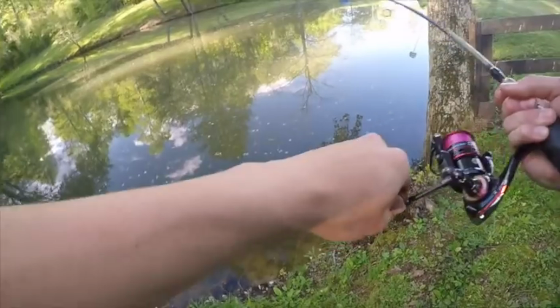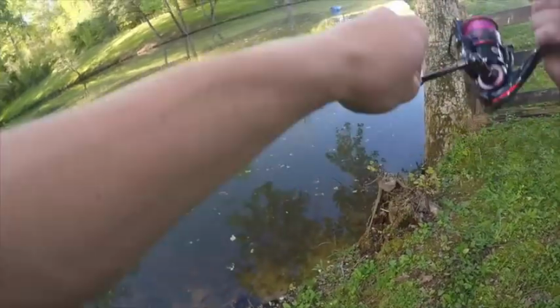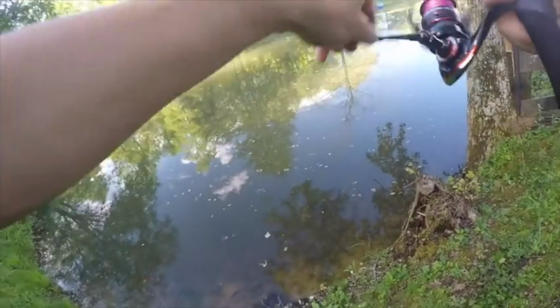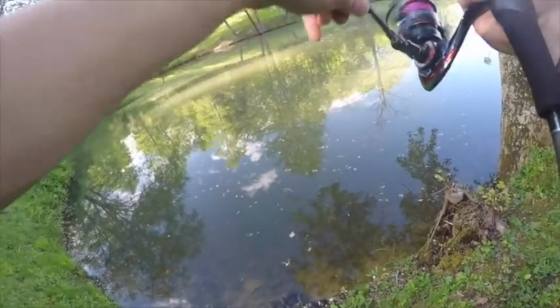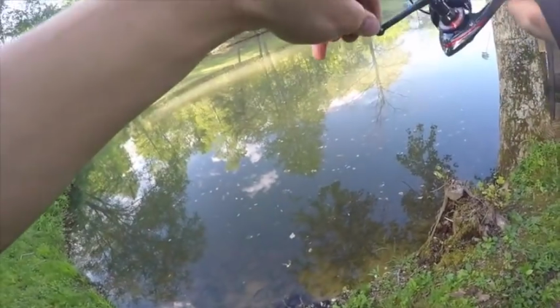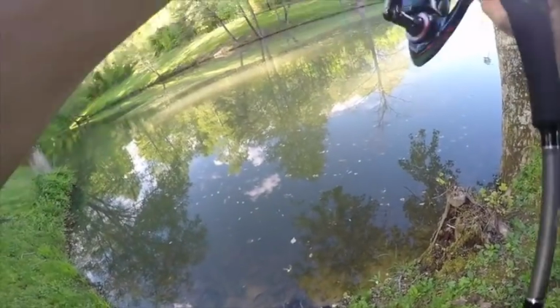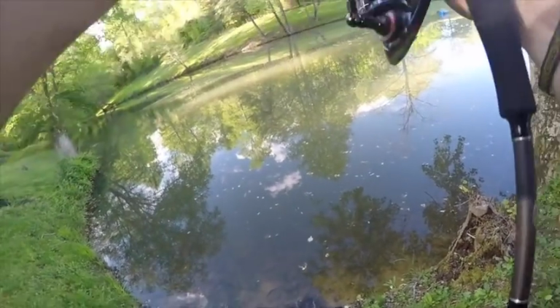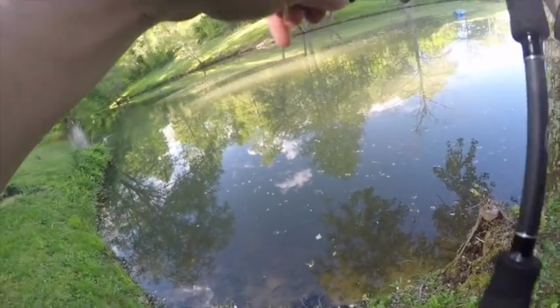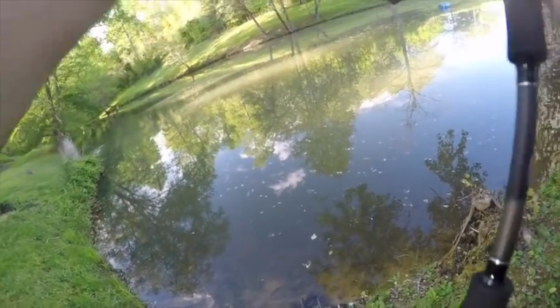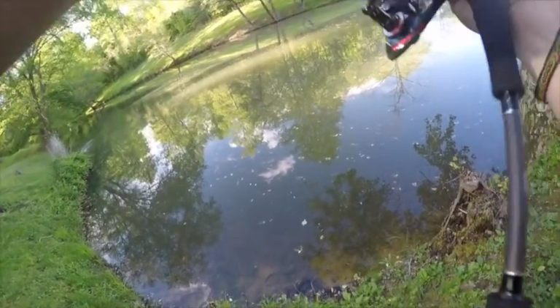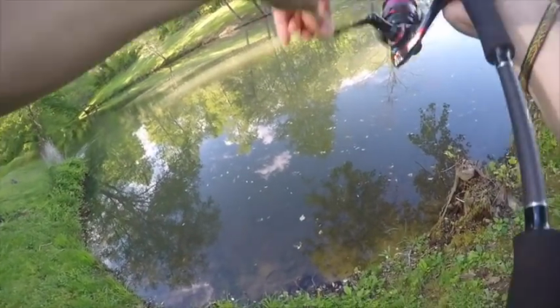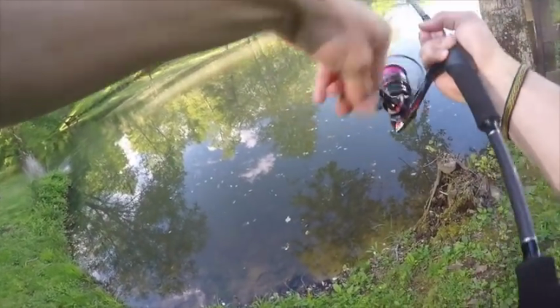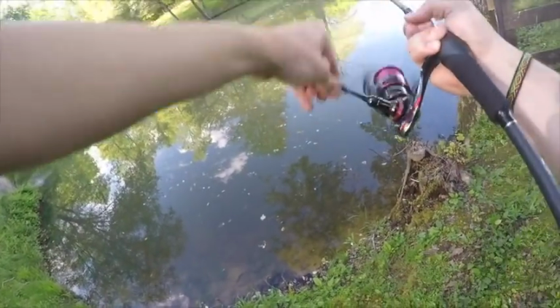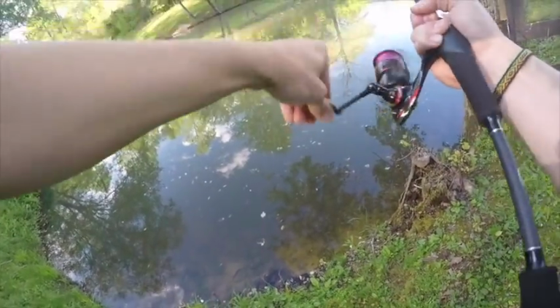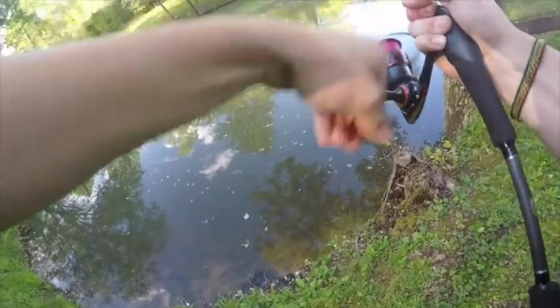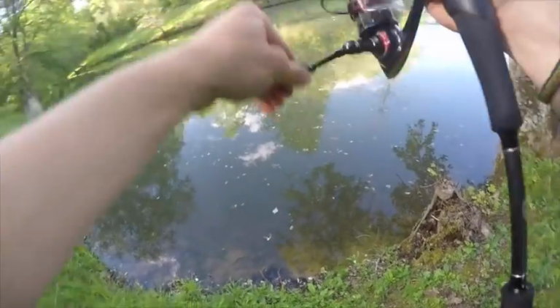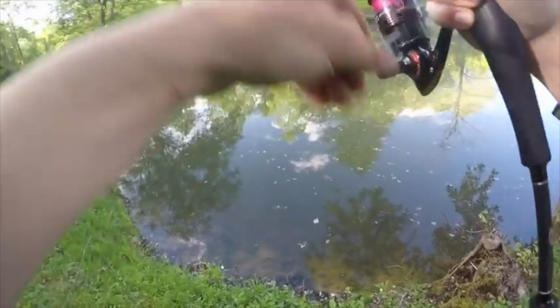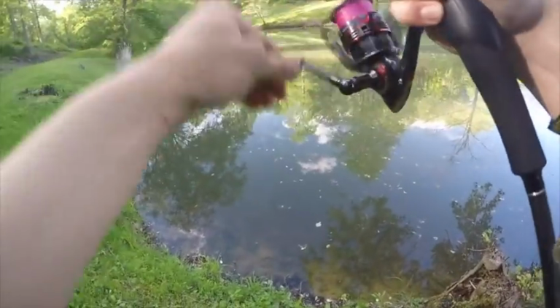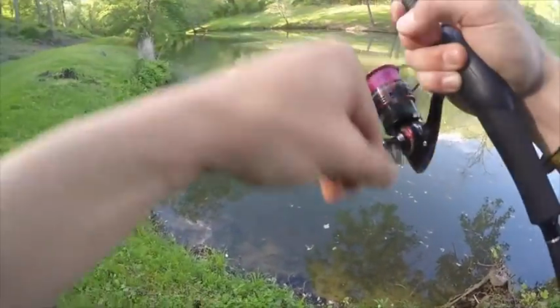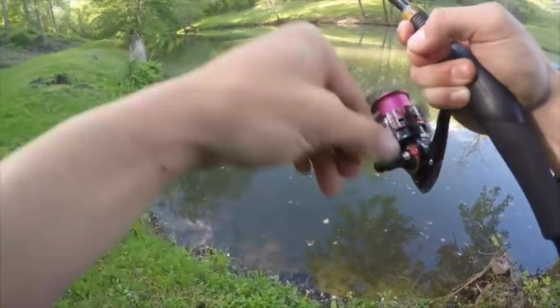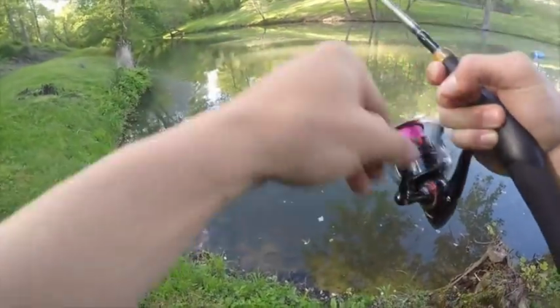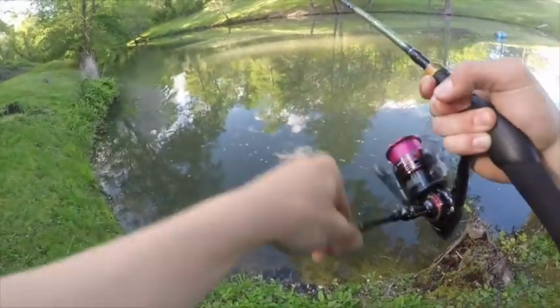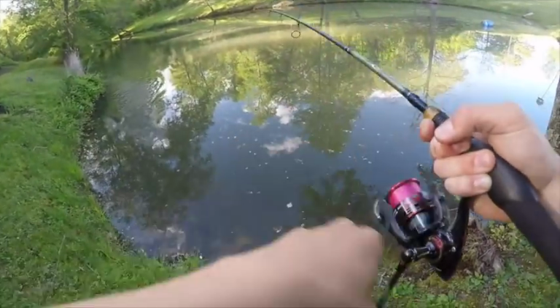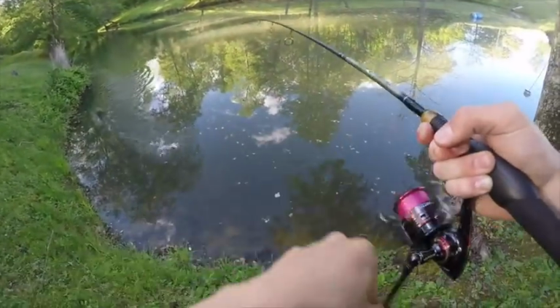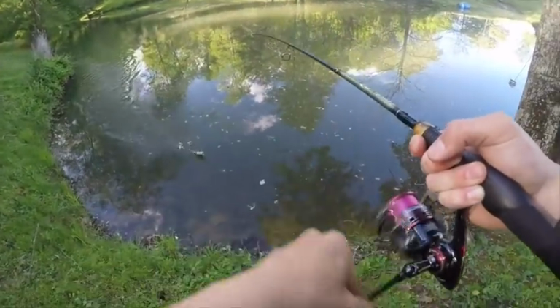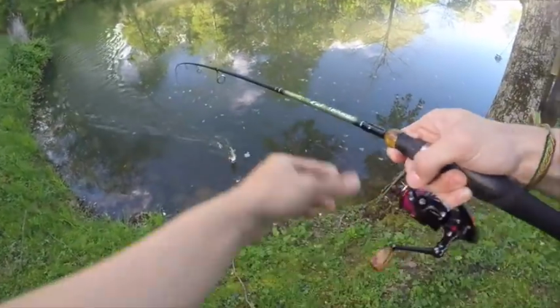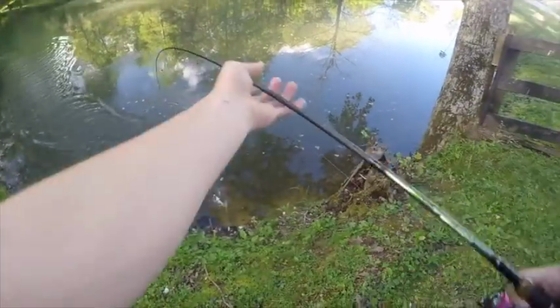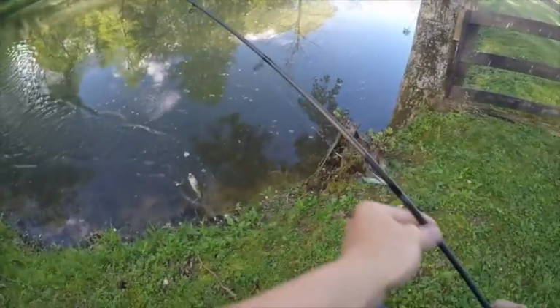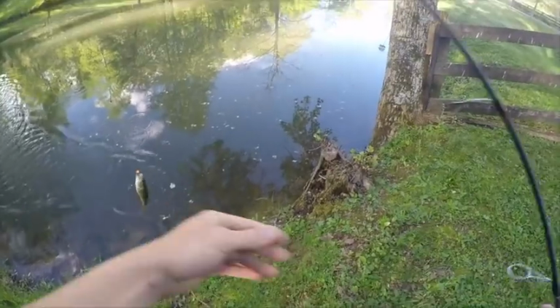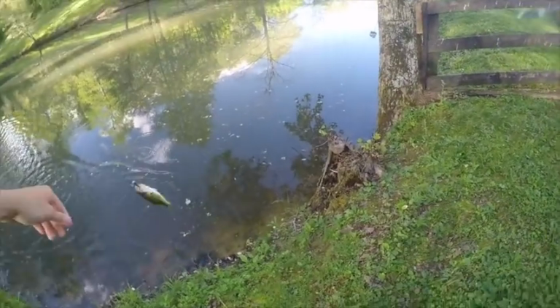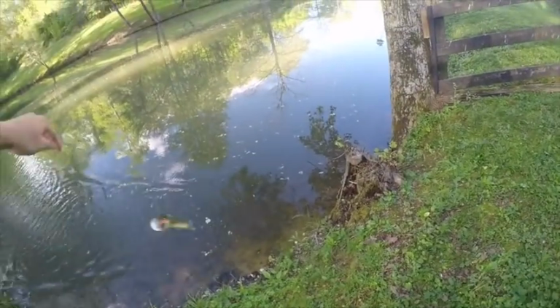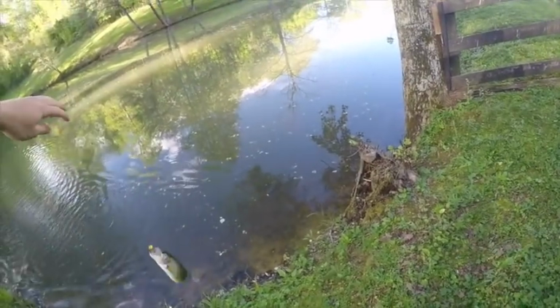Got him — there he is, just like that. That time I was walking it after a long pause. I let all the rings disappear and then just started walking it back a little bit, and he hit it.